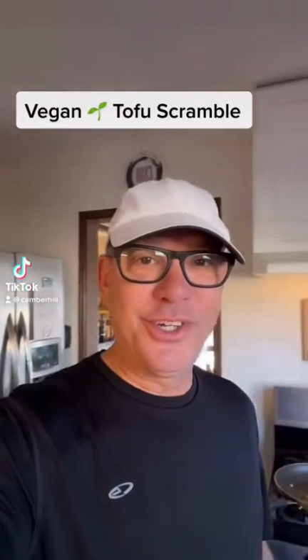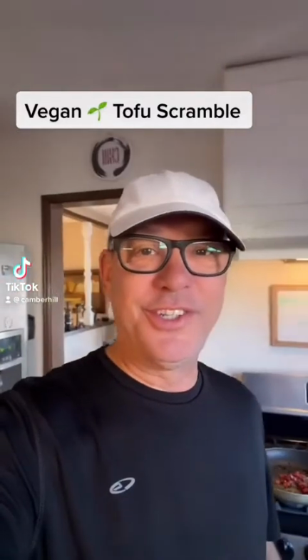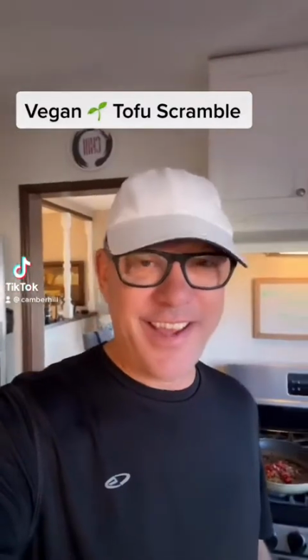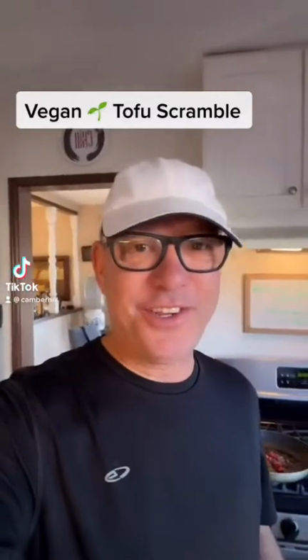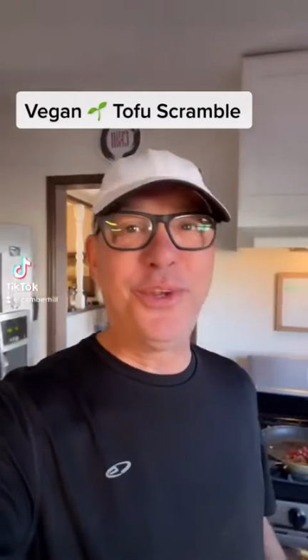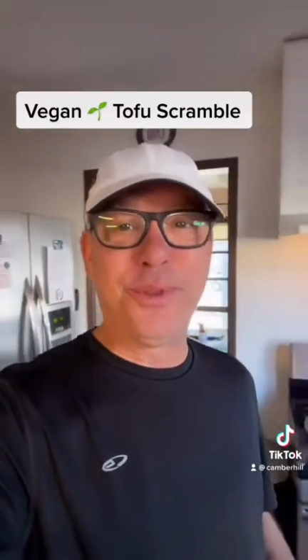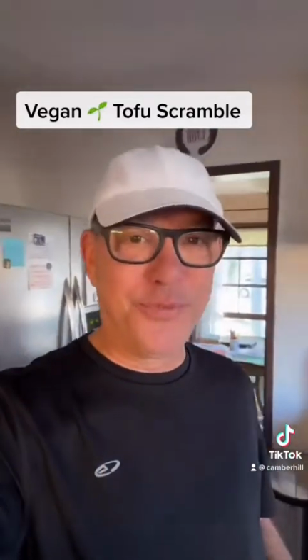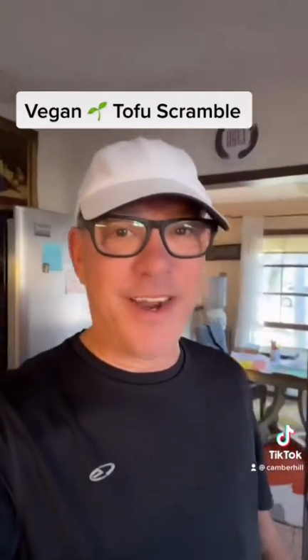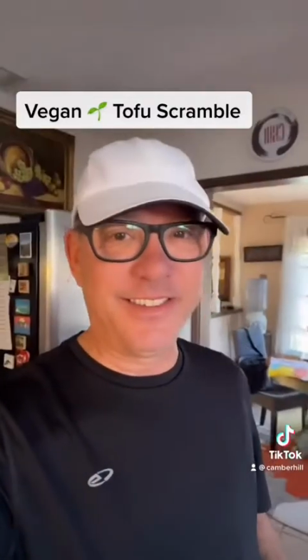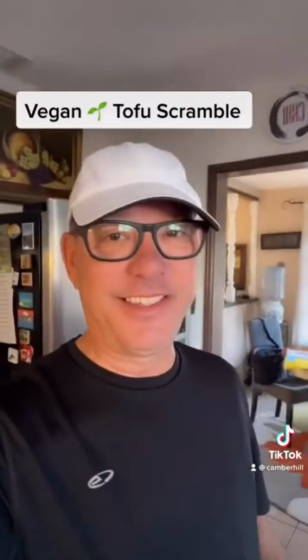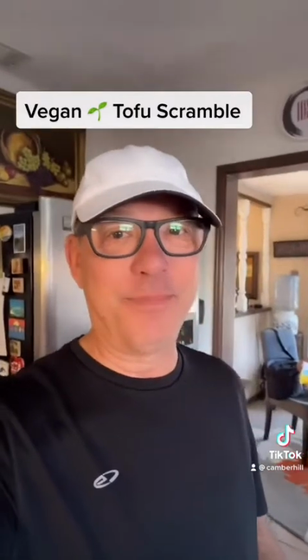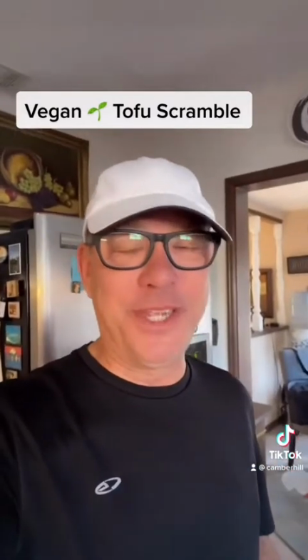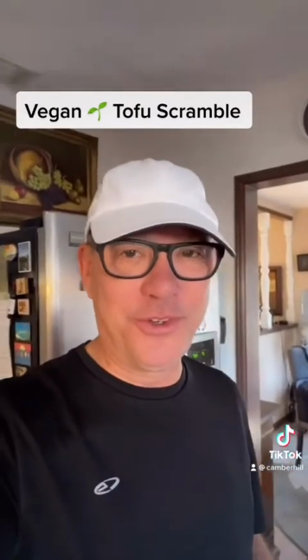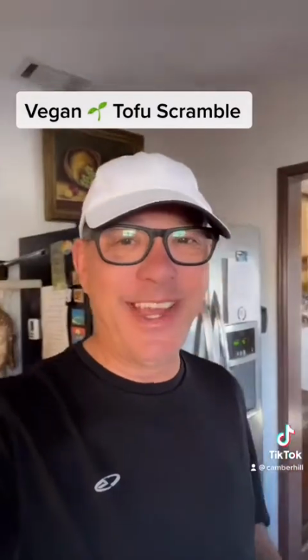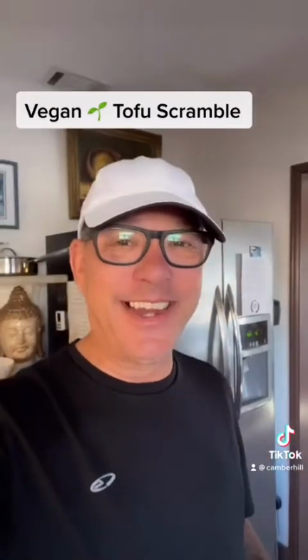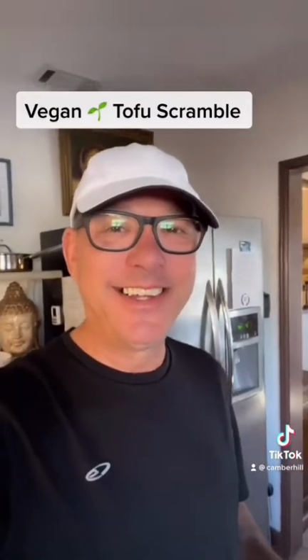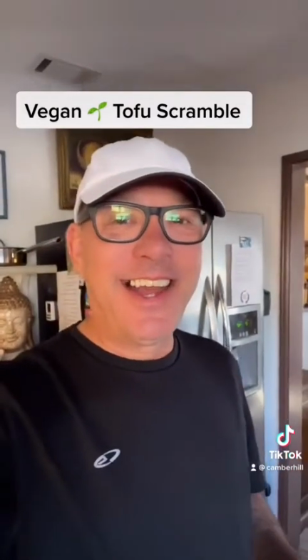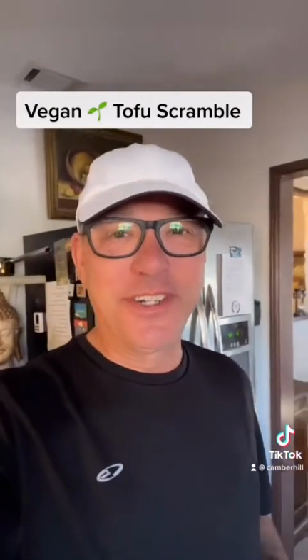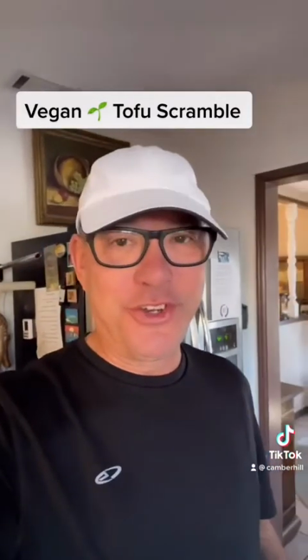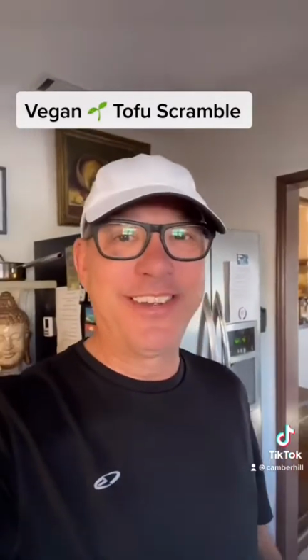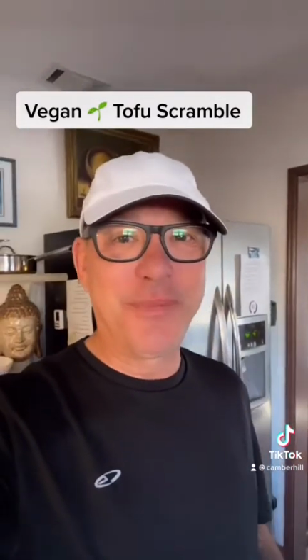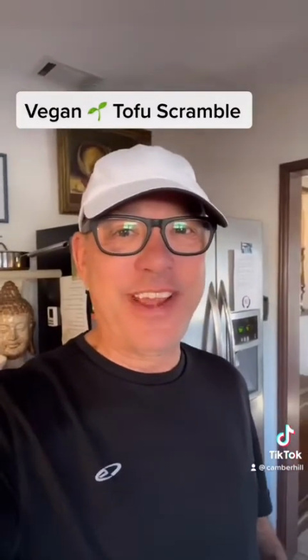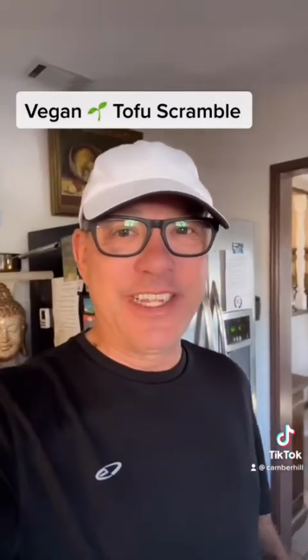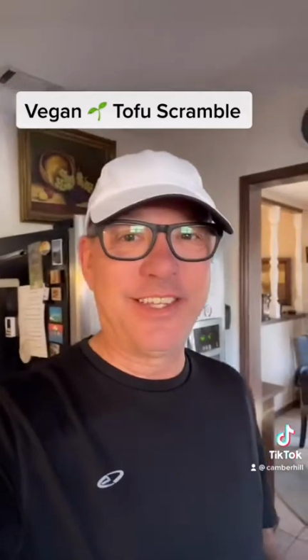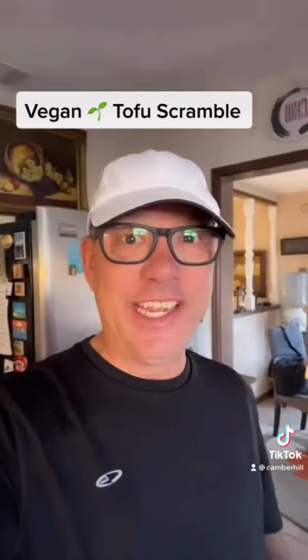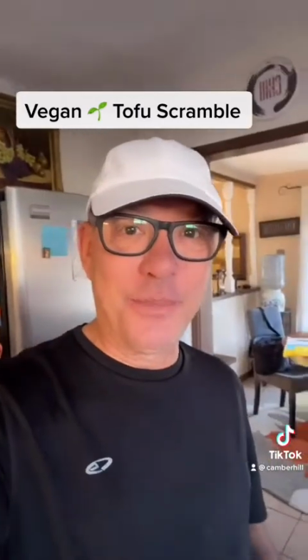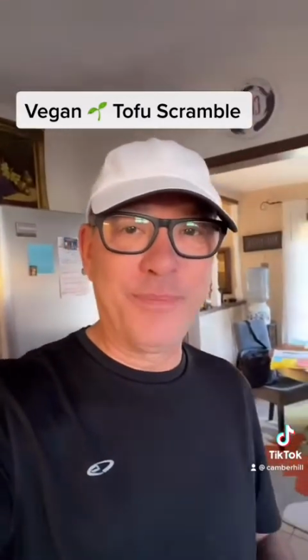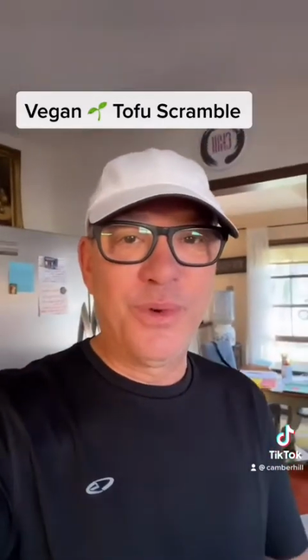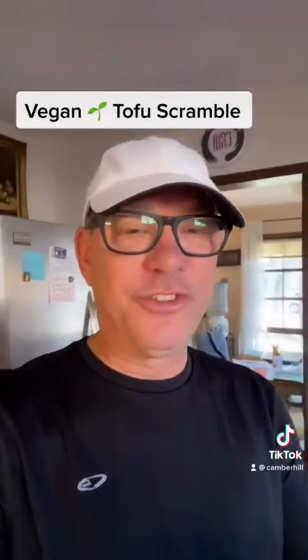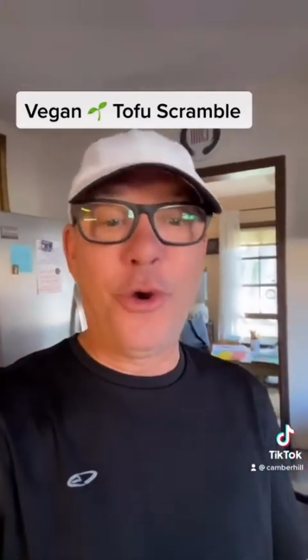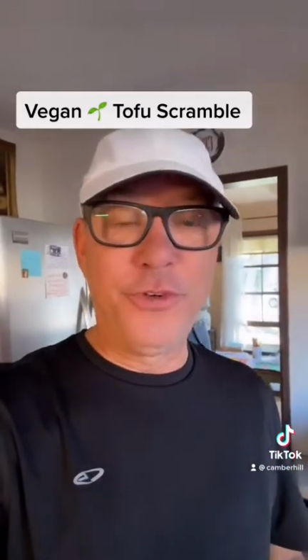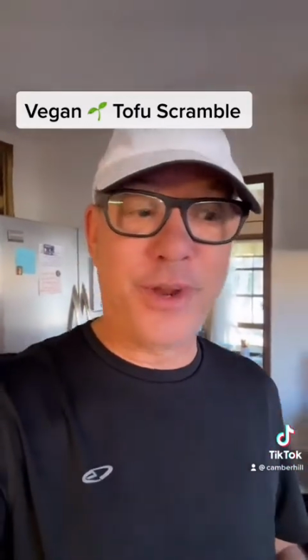Good day to you, the beautiful minds that I'm speaking to. Hey guys, I wanted to turn you on to one of my favorite things to eat in the morning, which is tofu scramble.